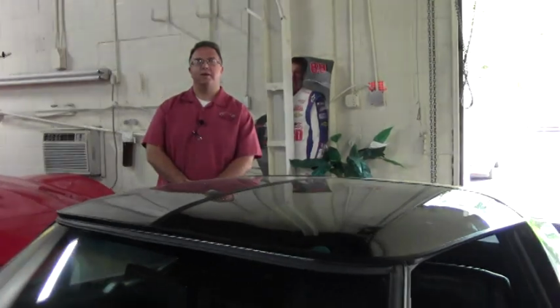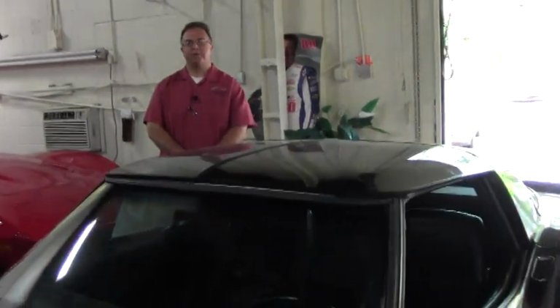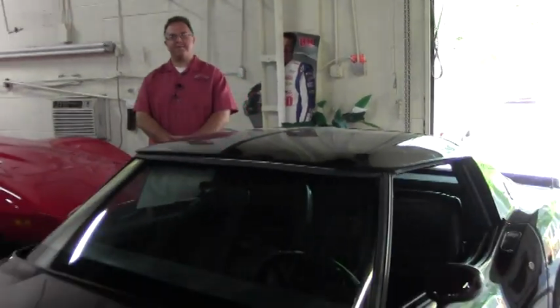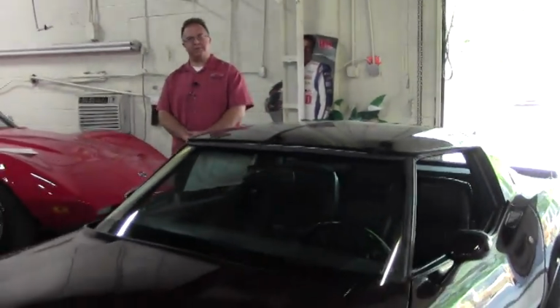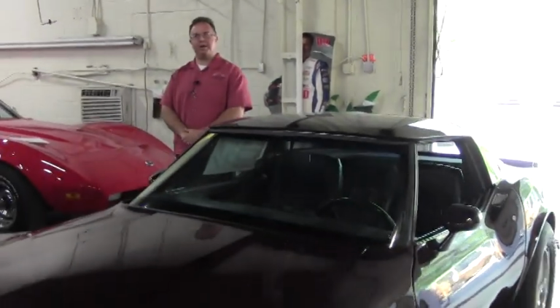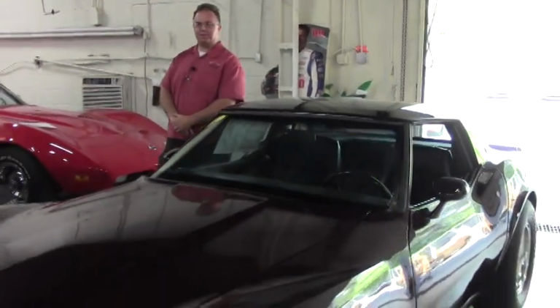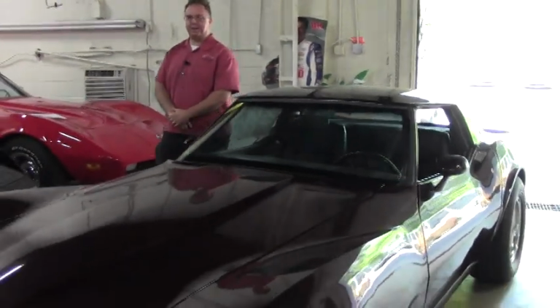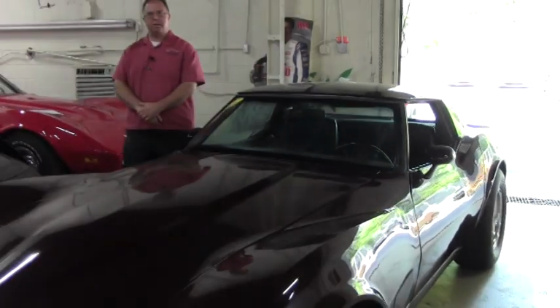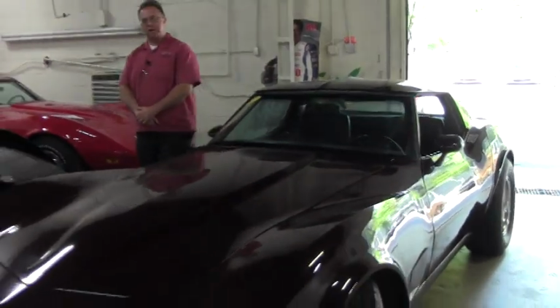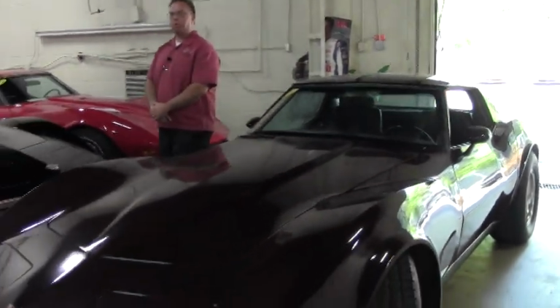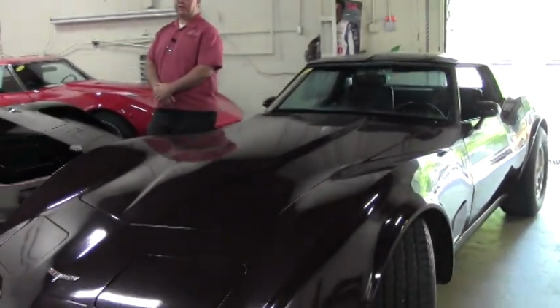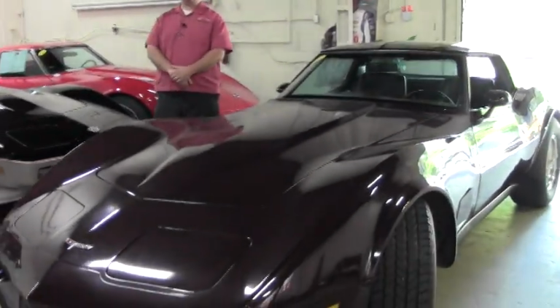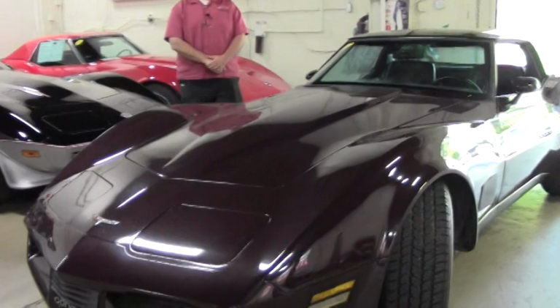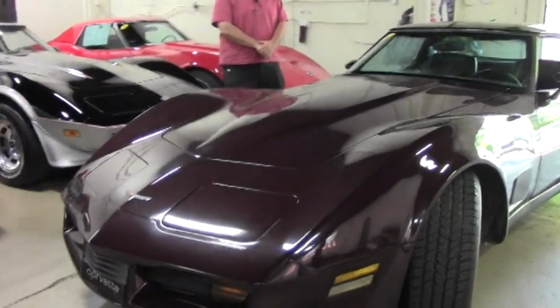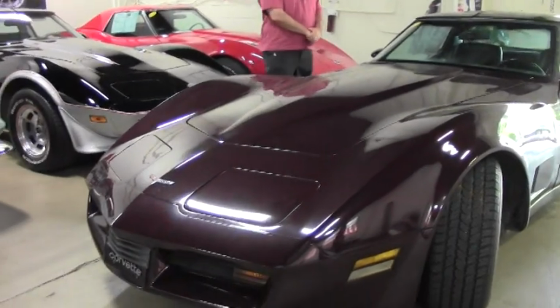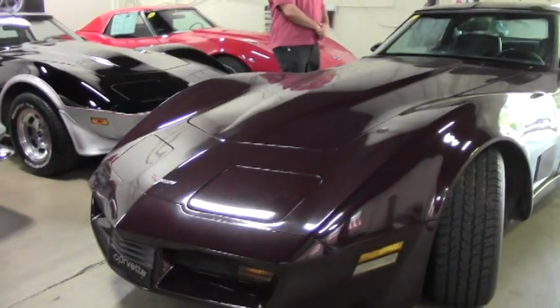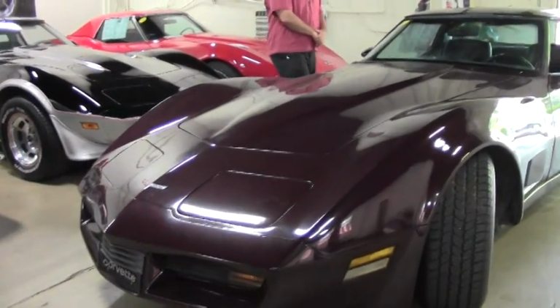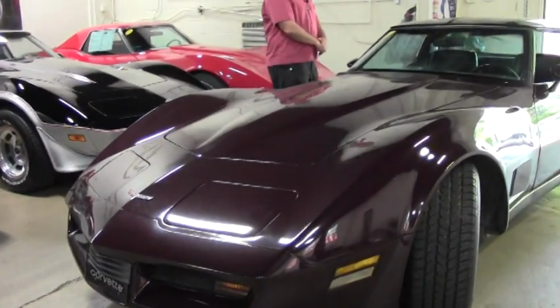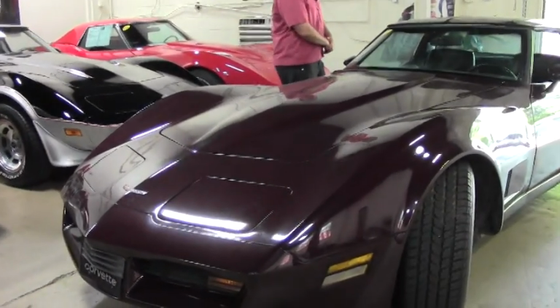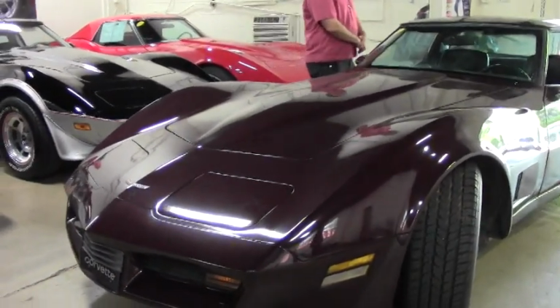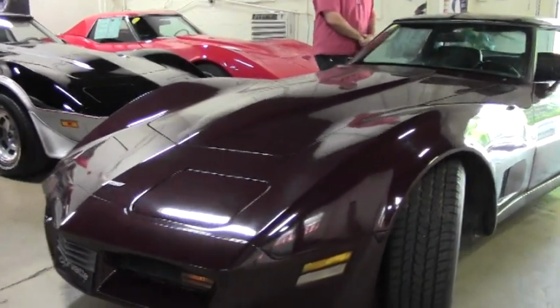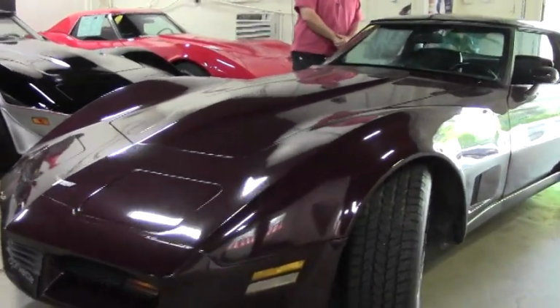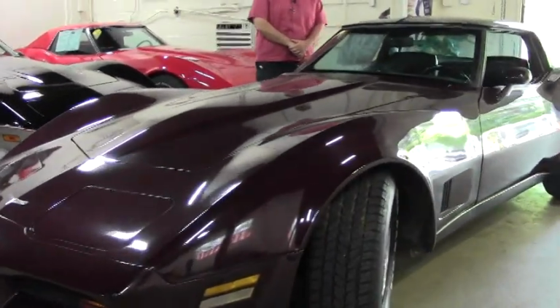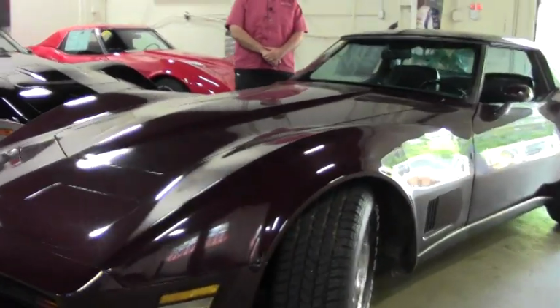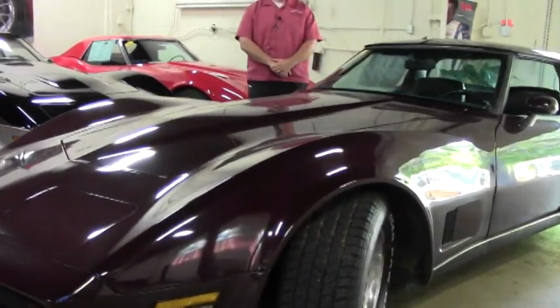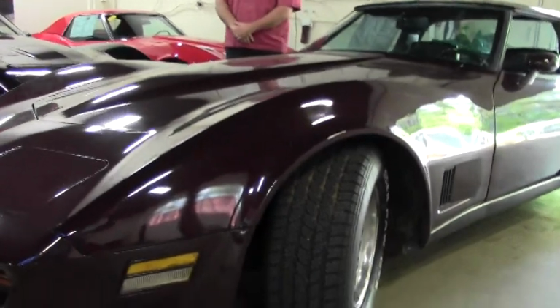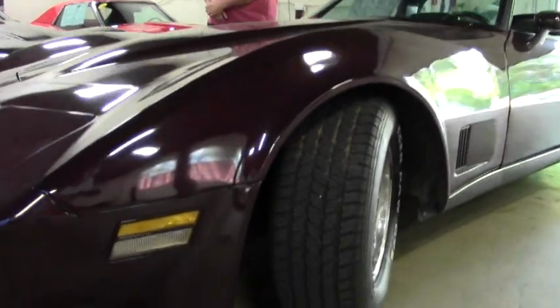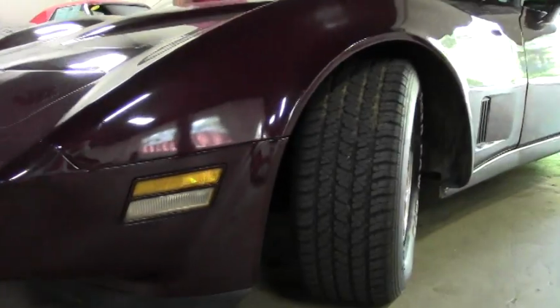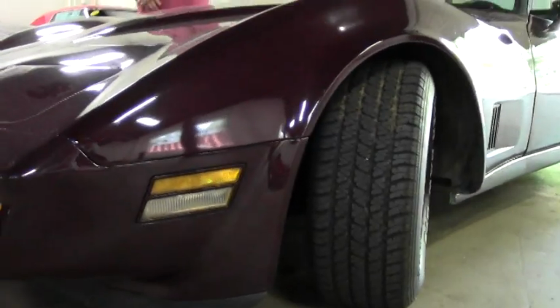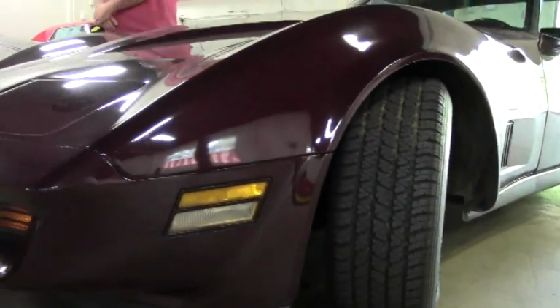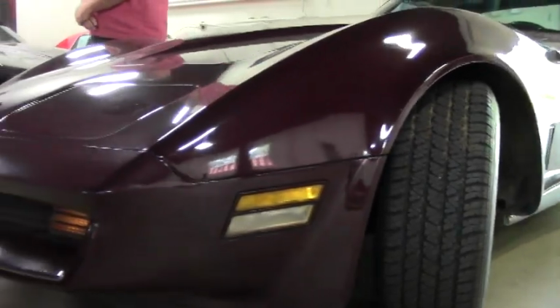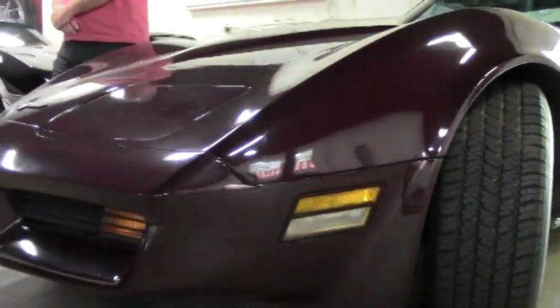Welcome to Buy a Vet. Today we have the opportunity to take a look at a beautiful 1980 Corvette. For some of you that might remind you of your high school days. This is a correct, color correct, Corvette Burgundy.